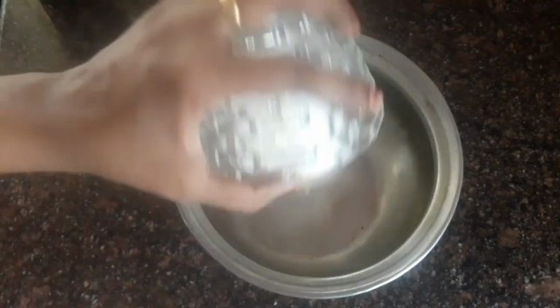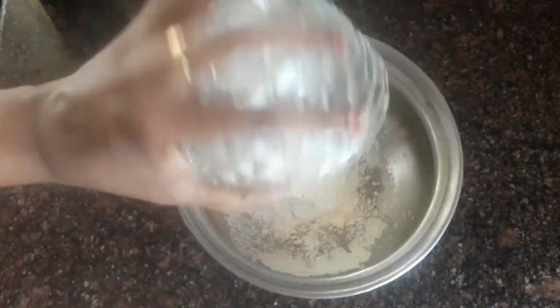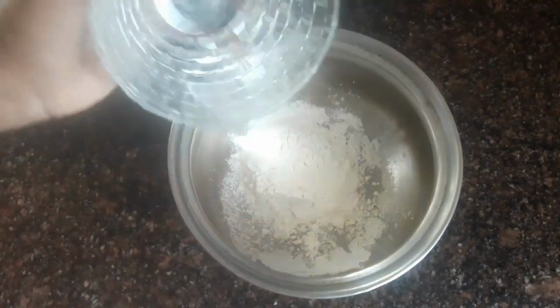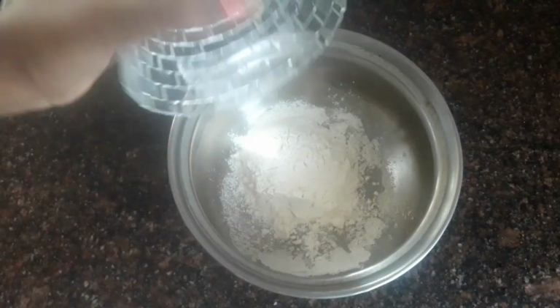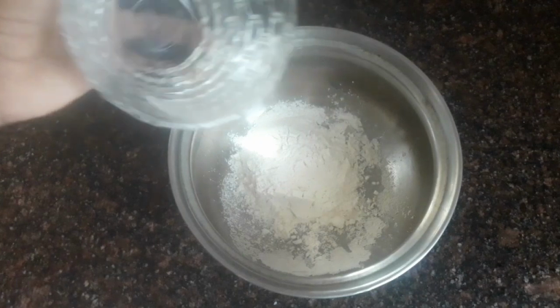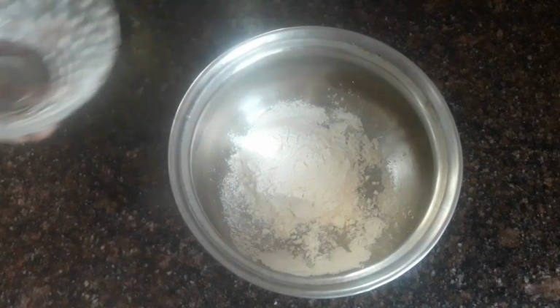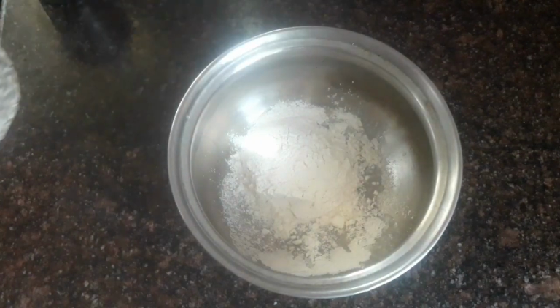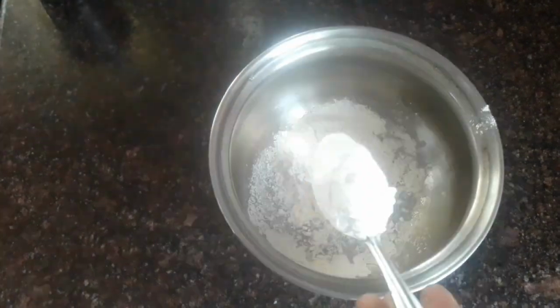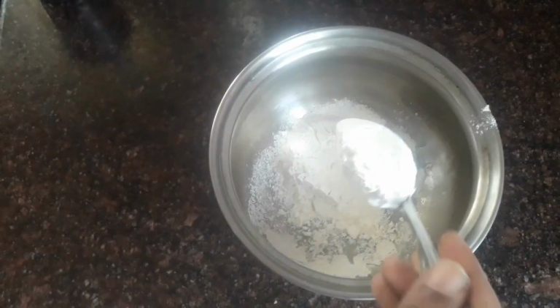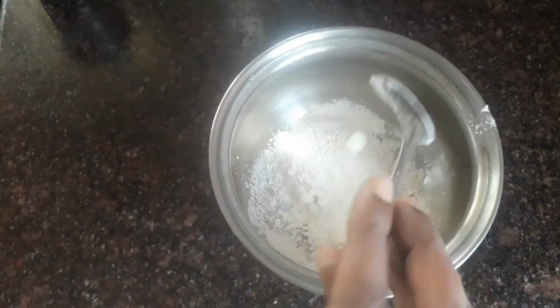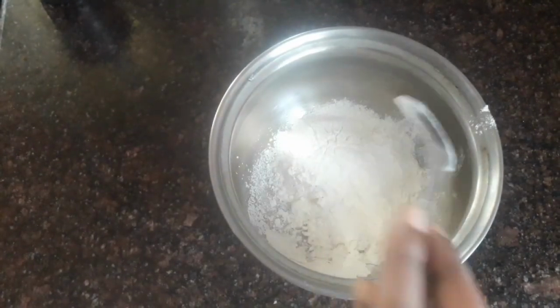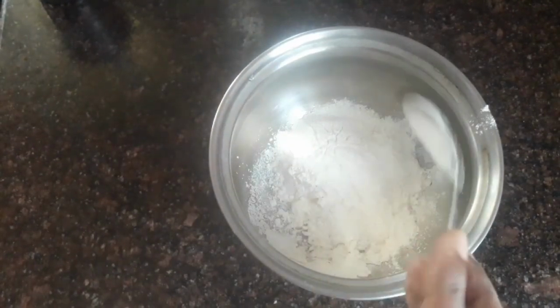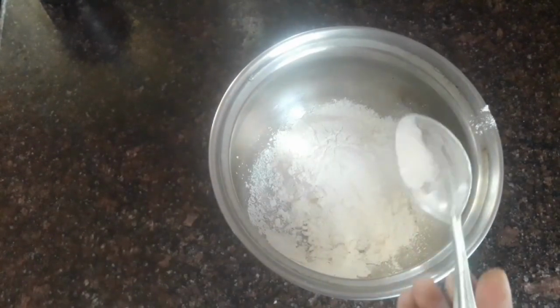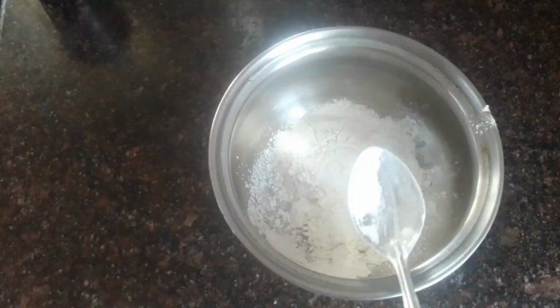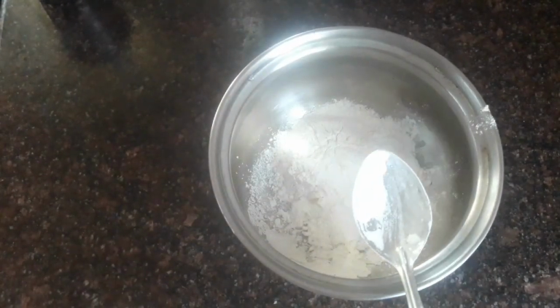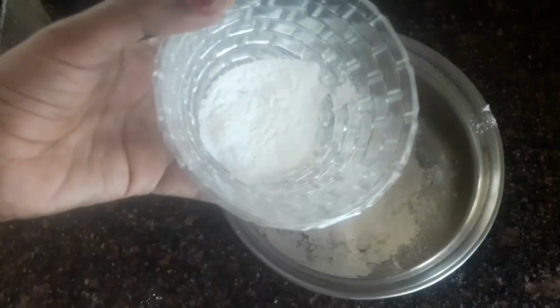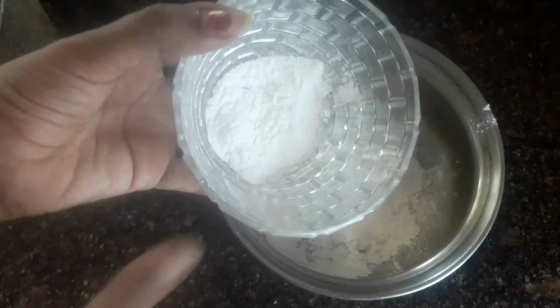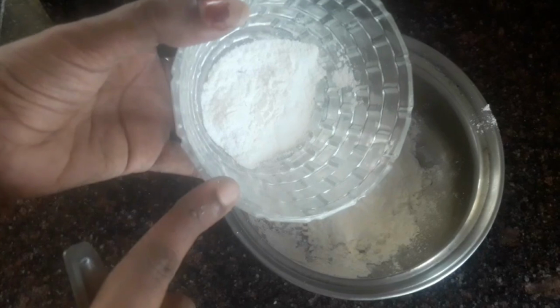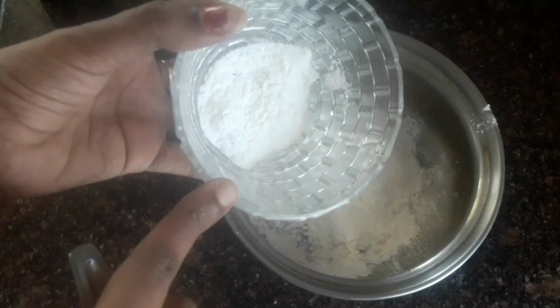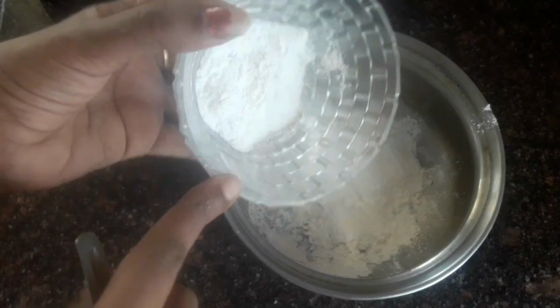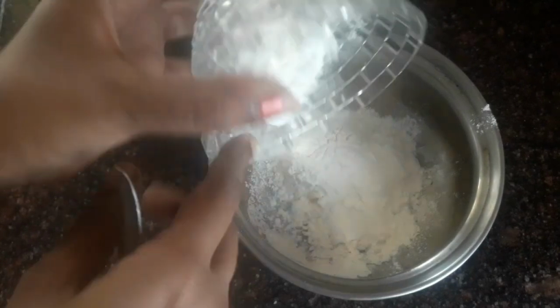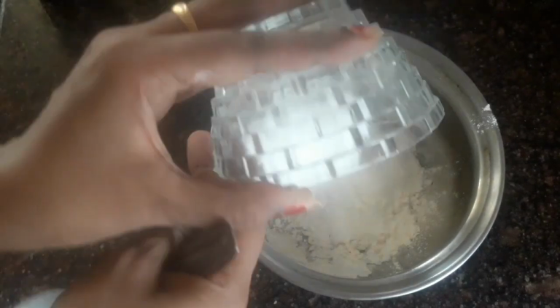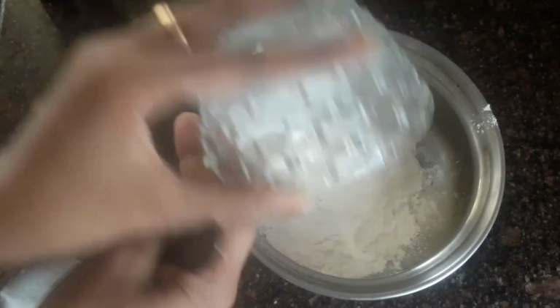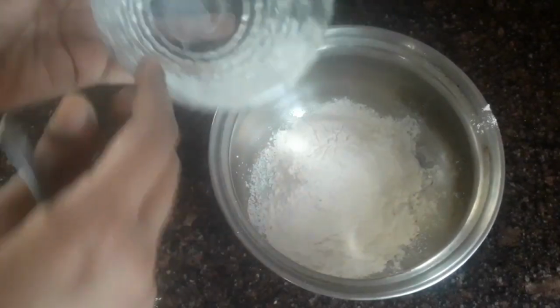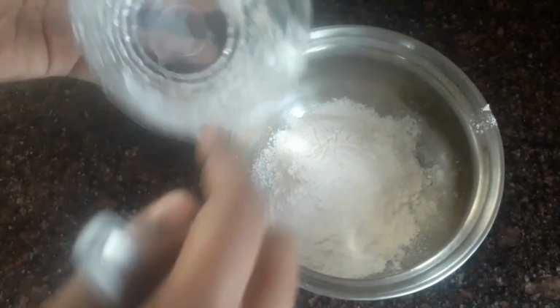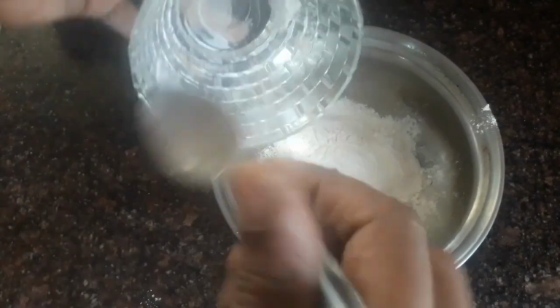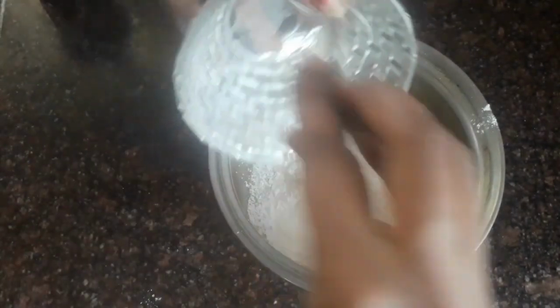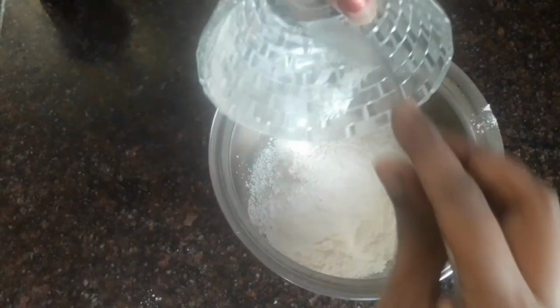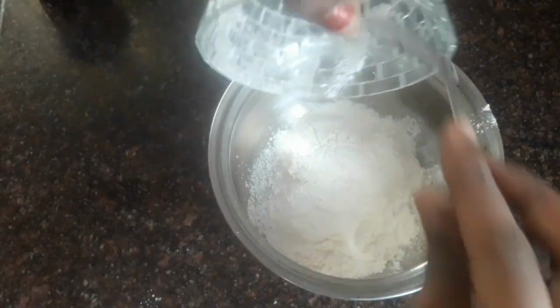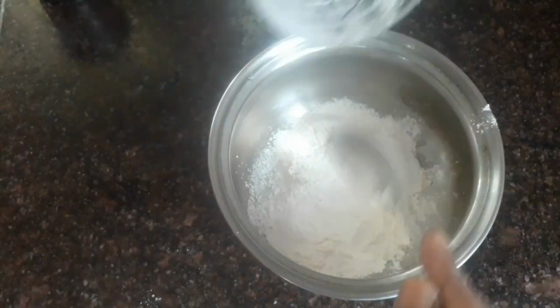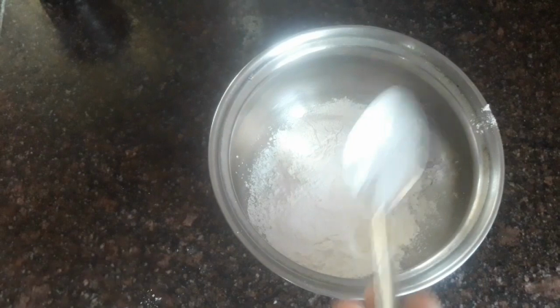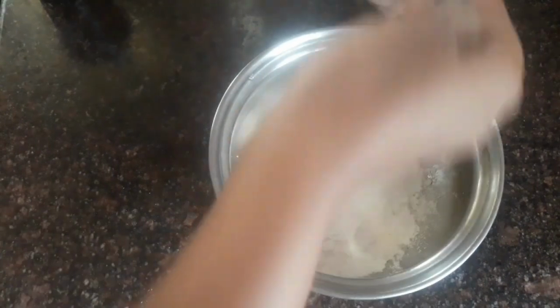Add 4 tablespoons of maida, then add 1 tablespoon of rice flour and 3 tablespoons of corn flour. Then add 1 tablespoon of chili paste.